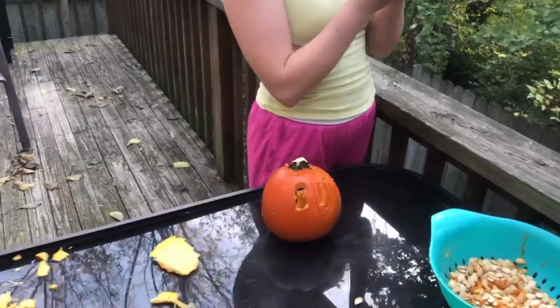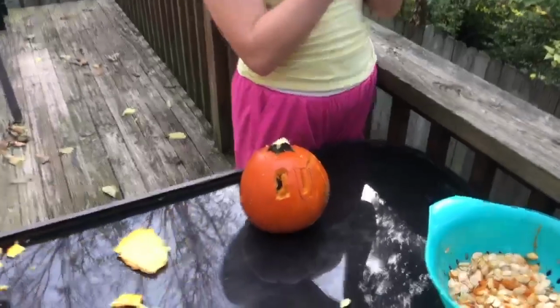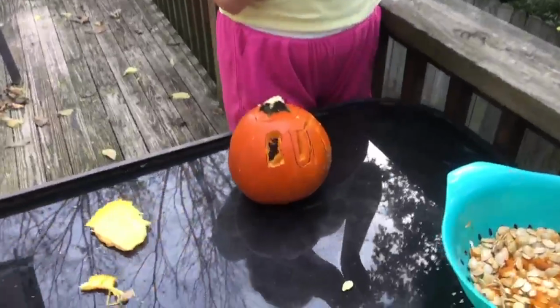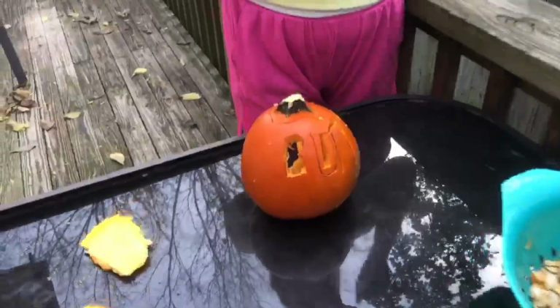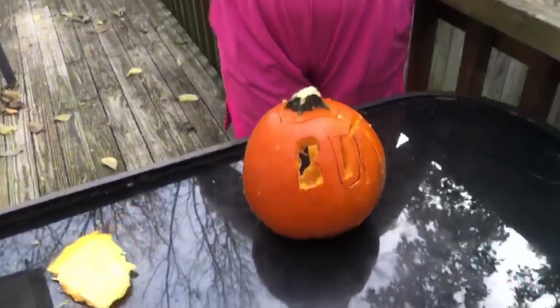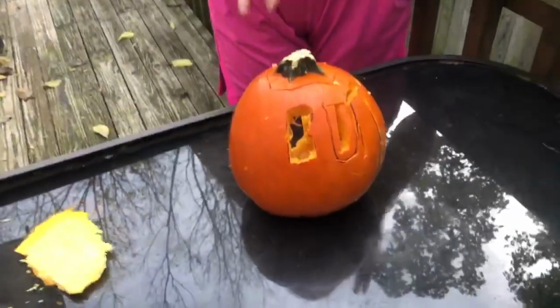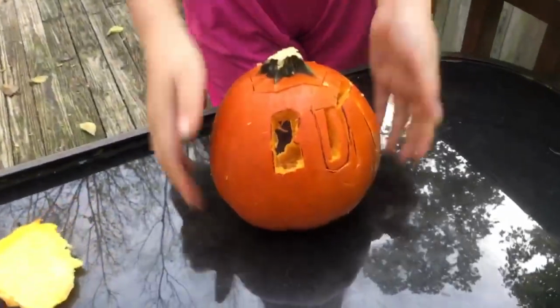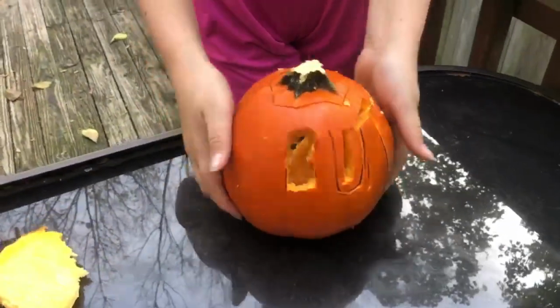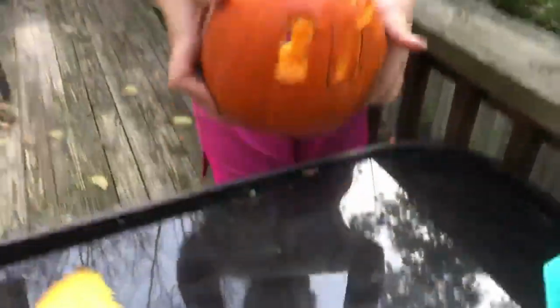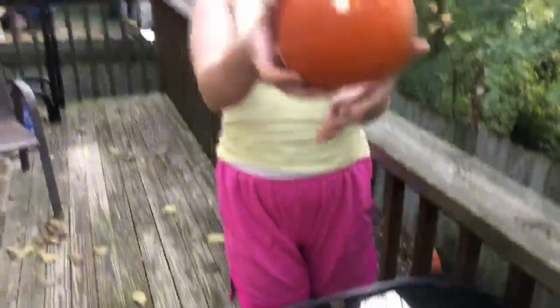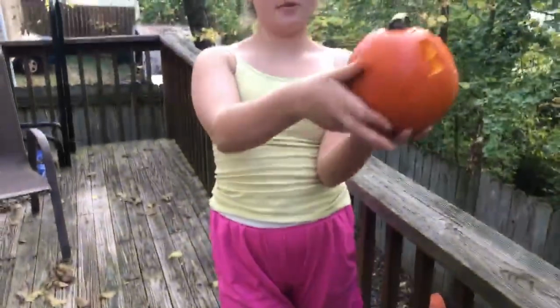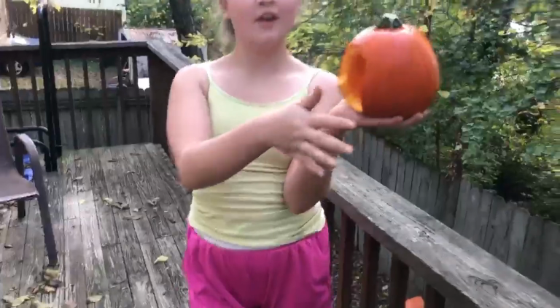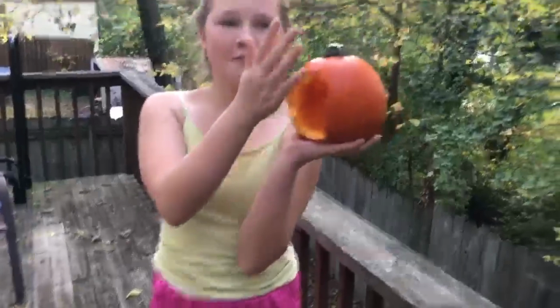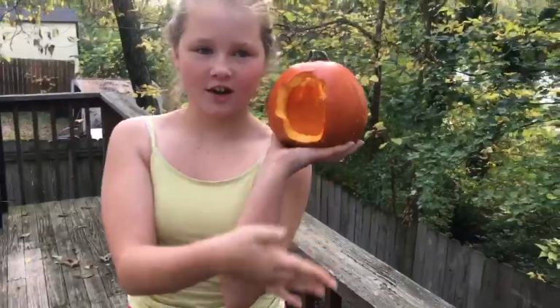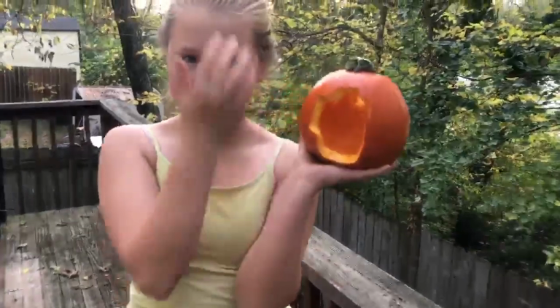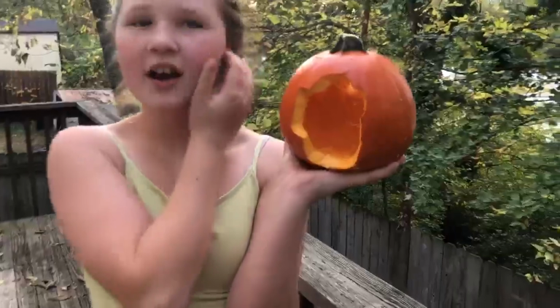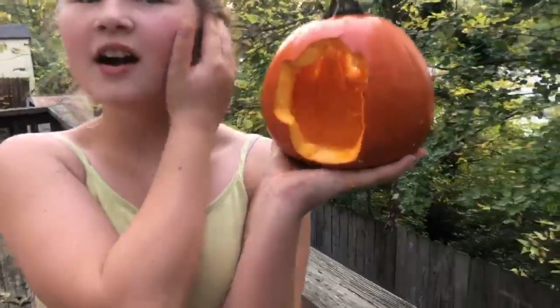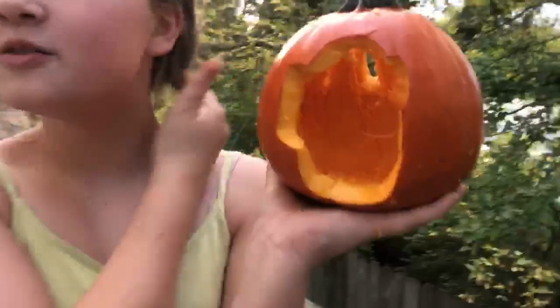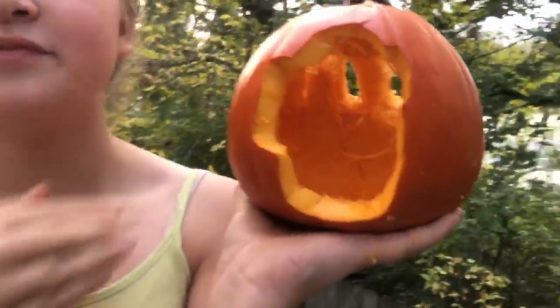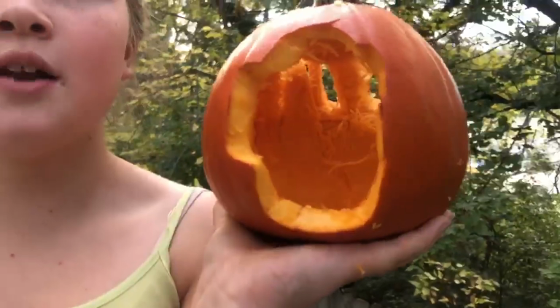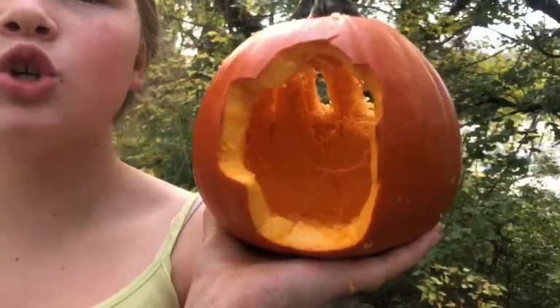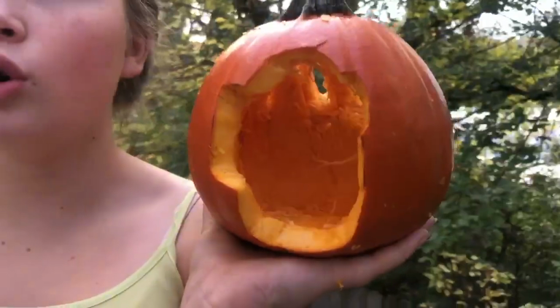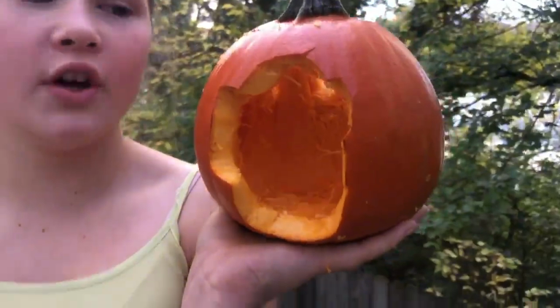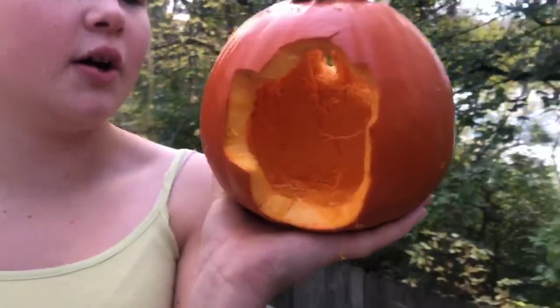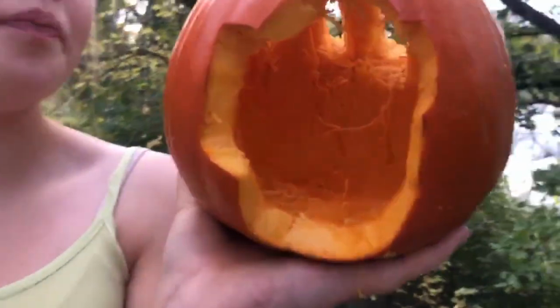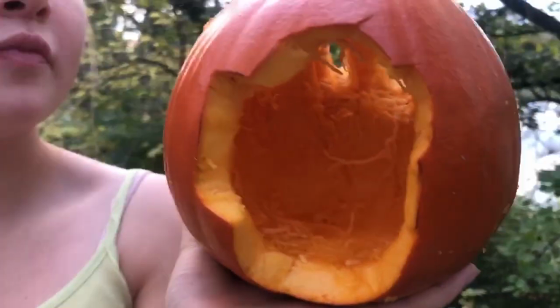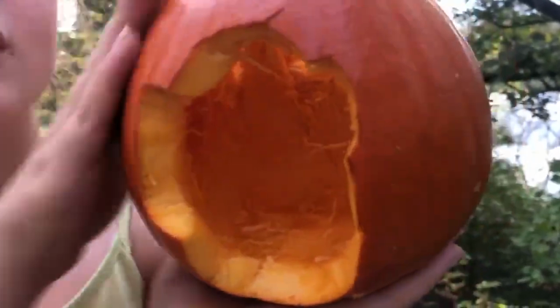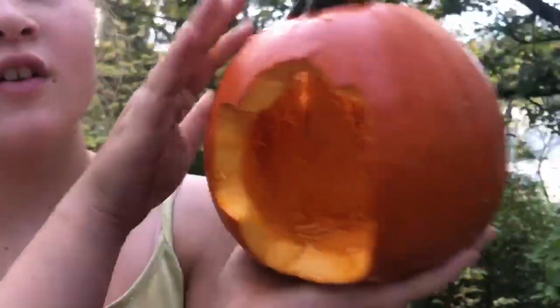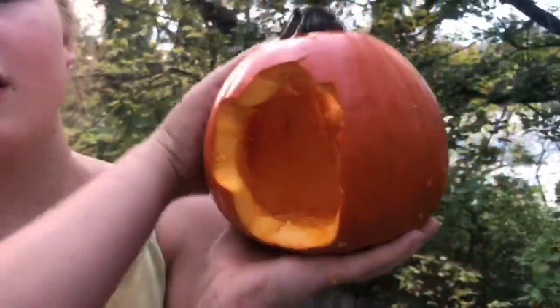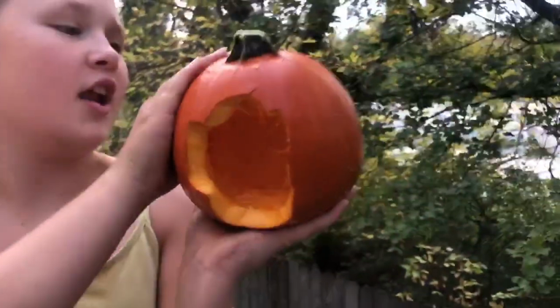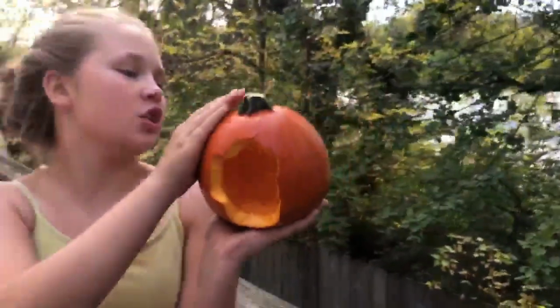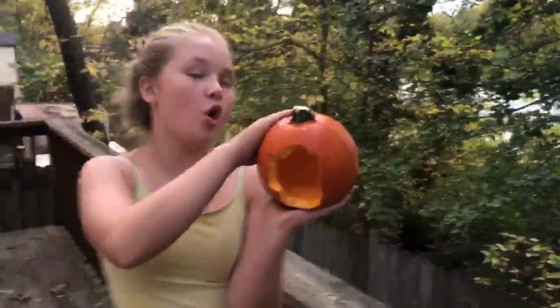Guys, we got the first pumpkin done. Here is the Among Us character — Among Us, guys, the game. It looks just like the Among Us character, guys. That is some real art.